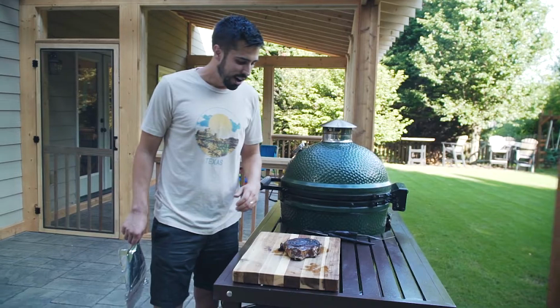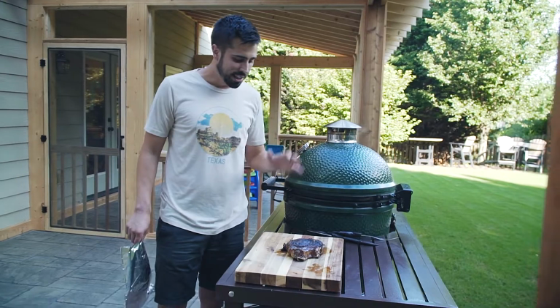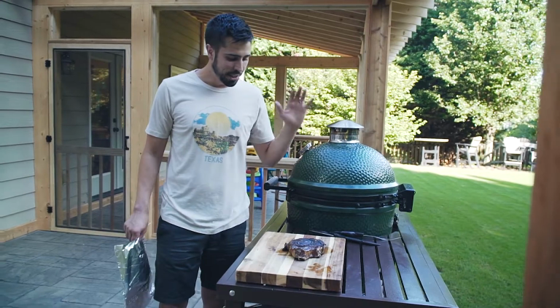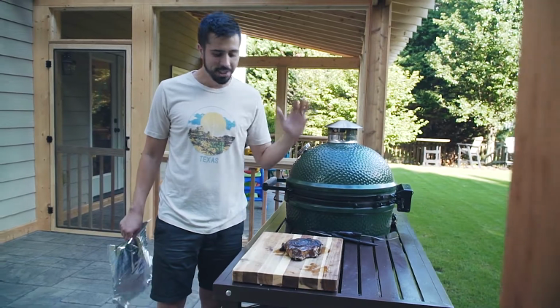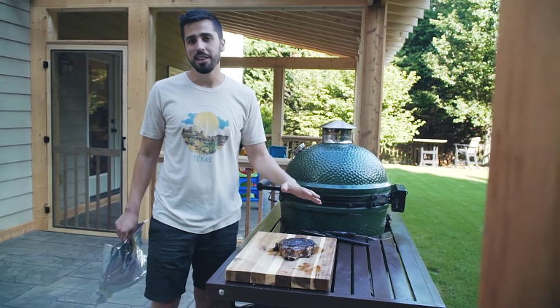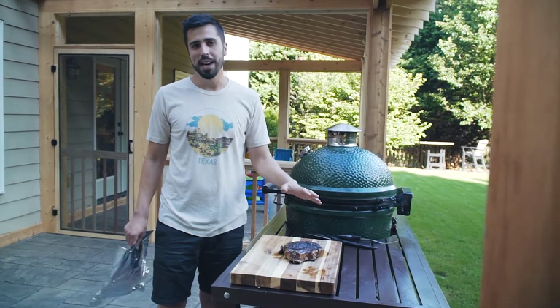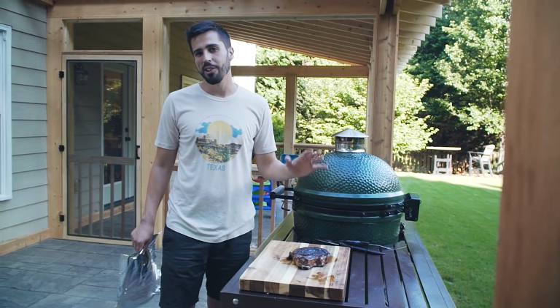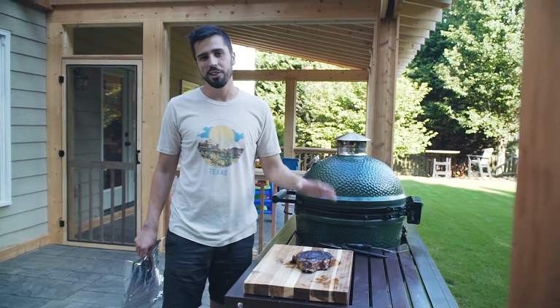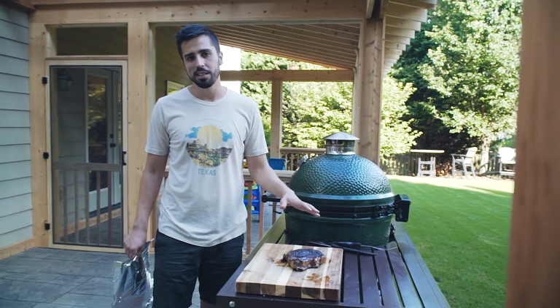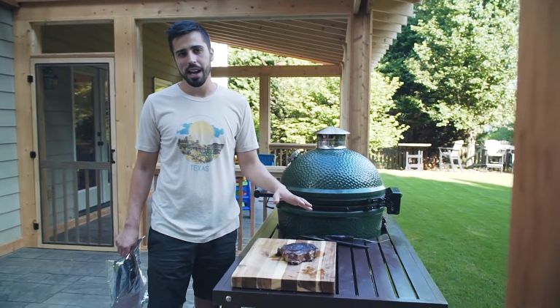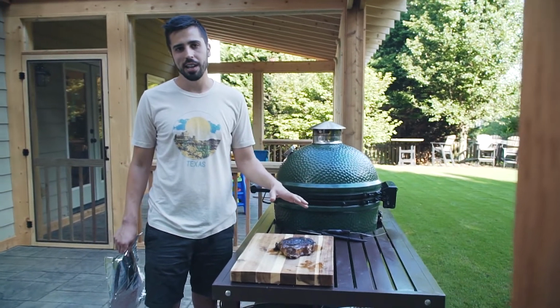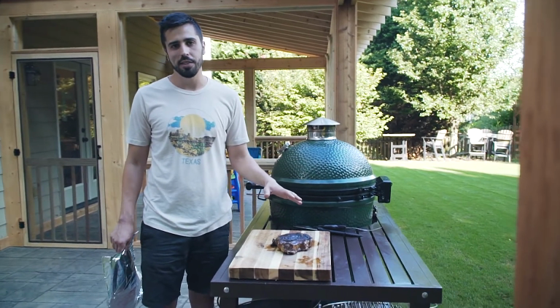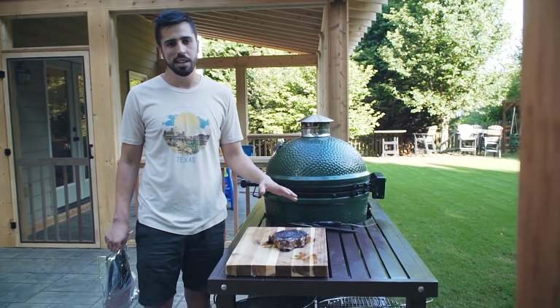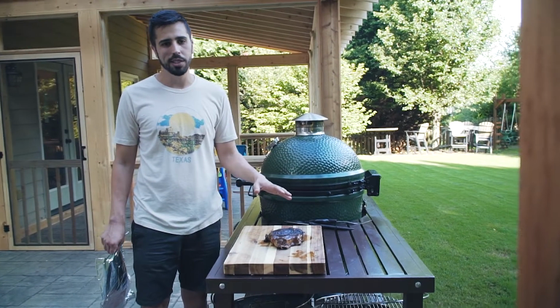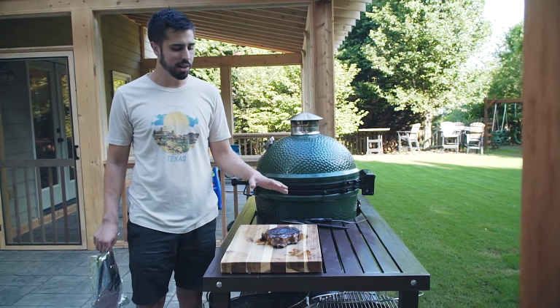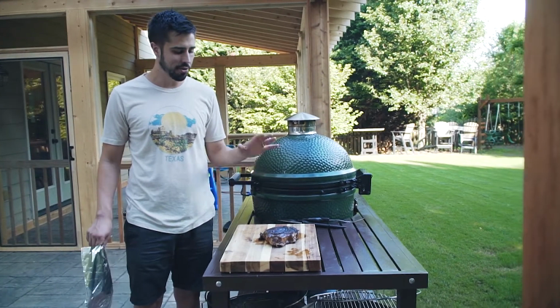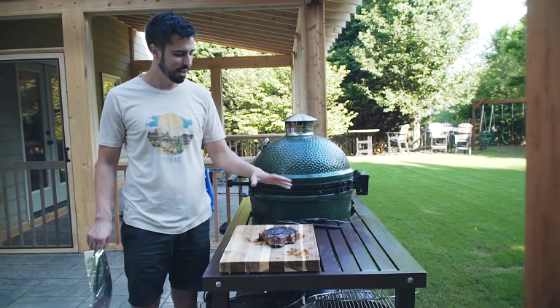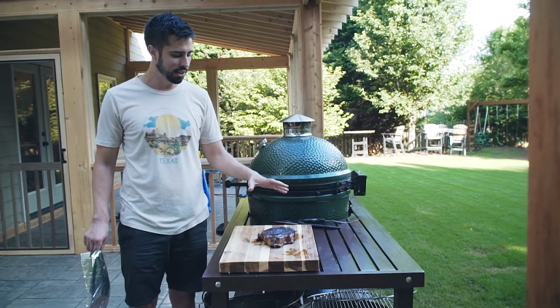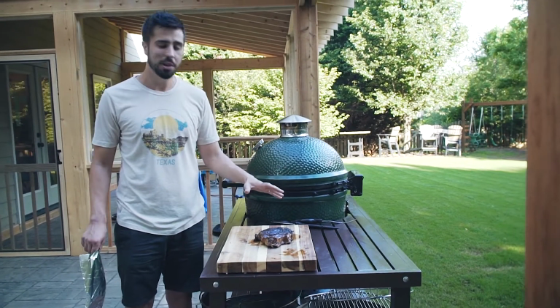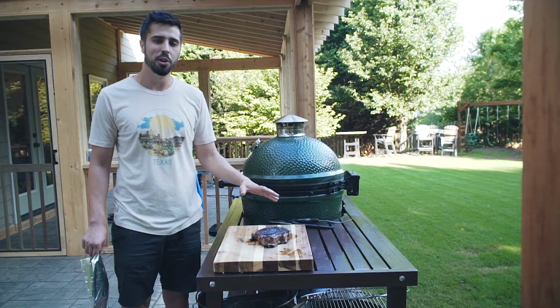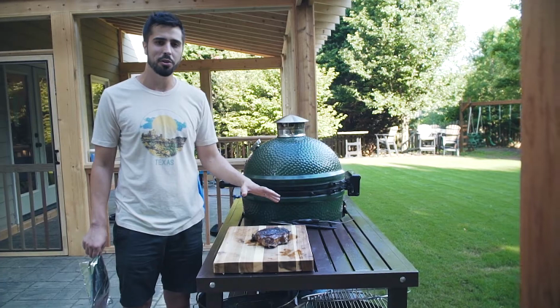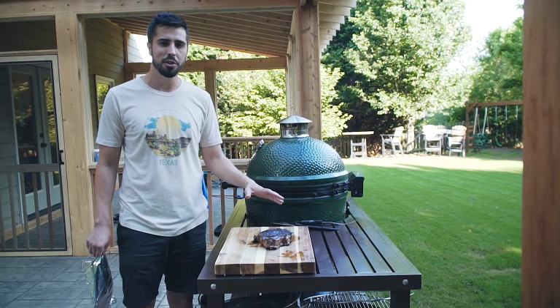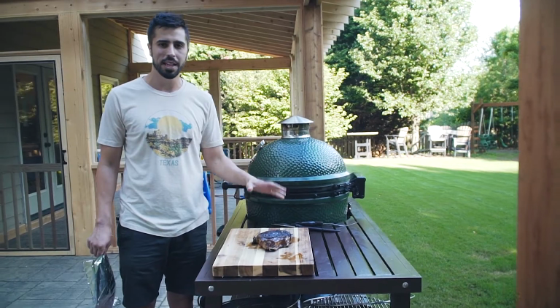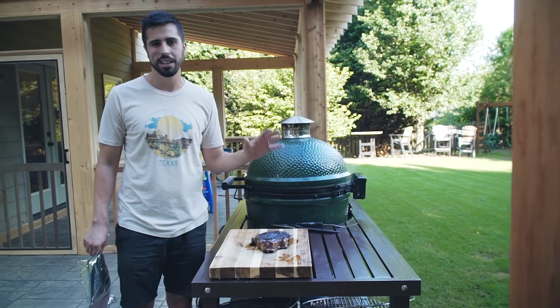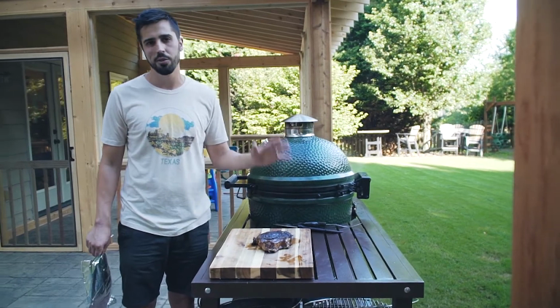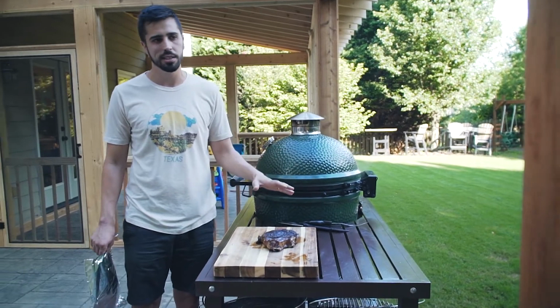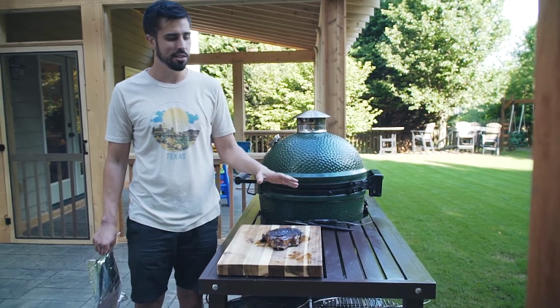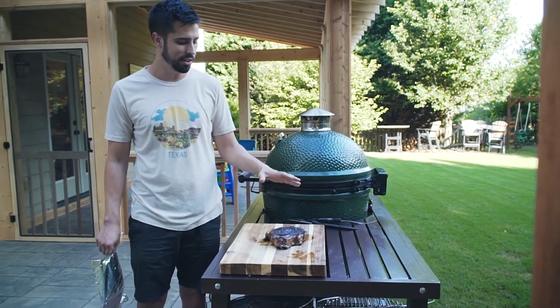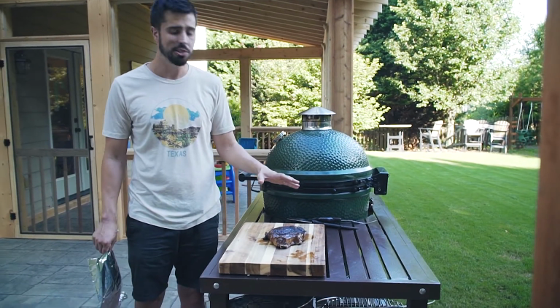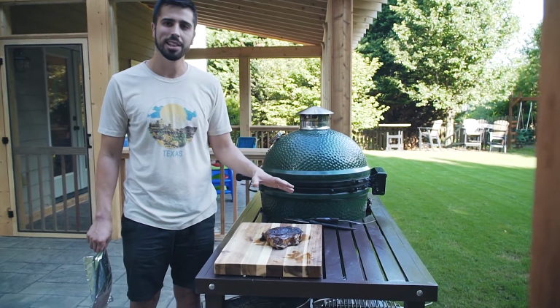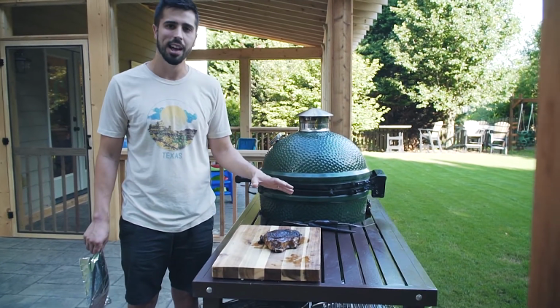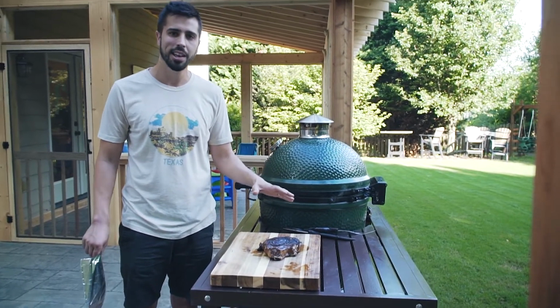We just seared it and got a great crust on the outside. Now we just want to cover it in aluminum foil for a few minutes and let it rest so that the juices can lock in.